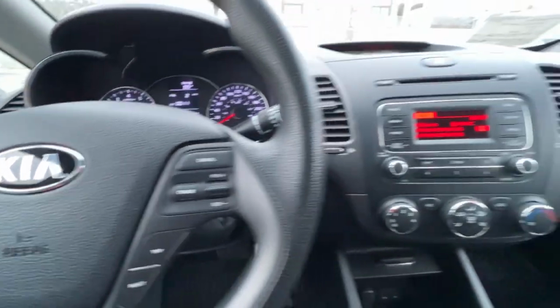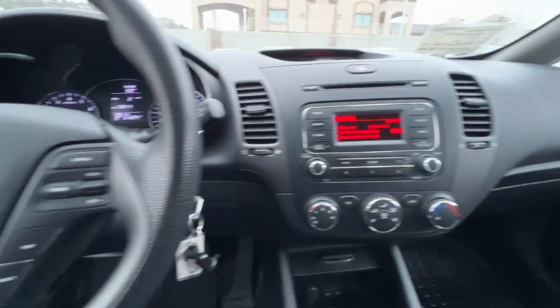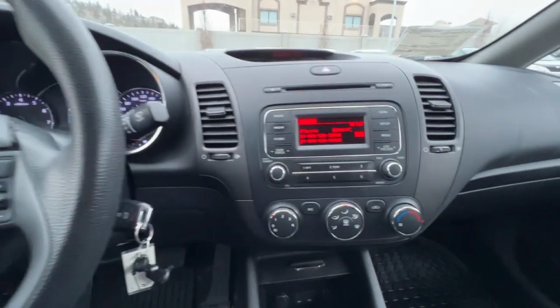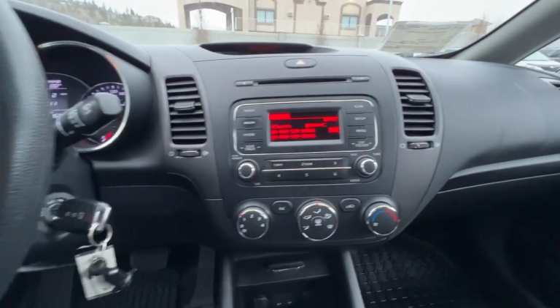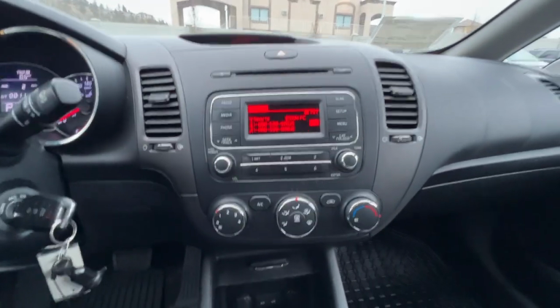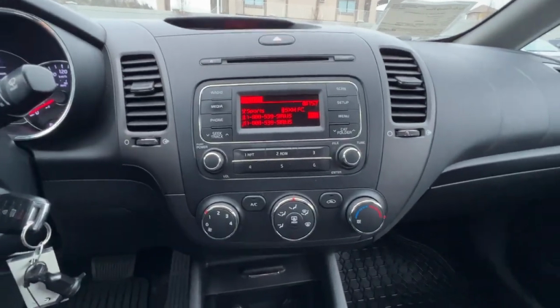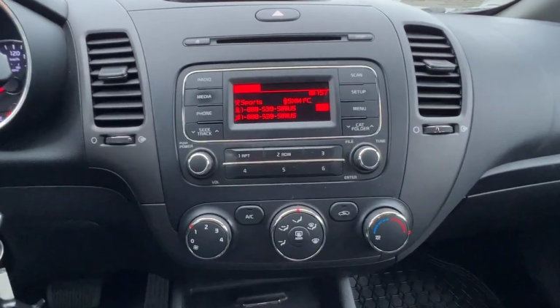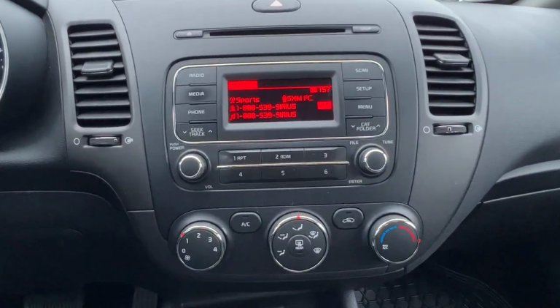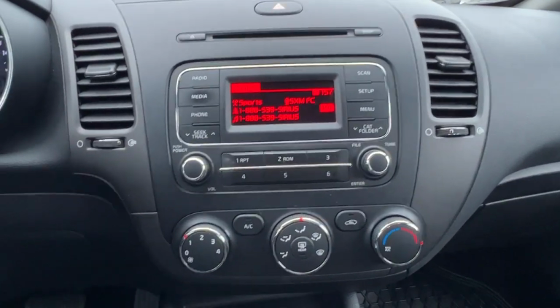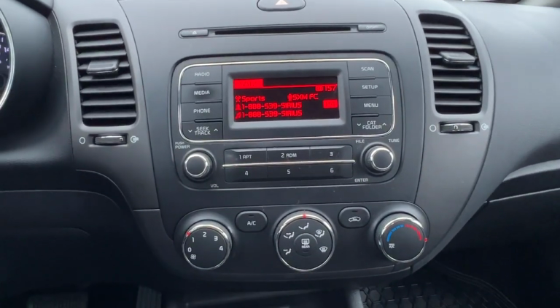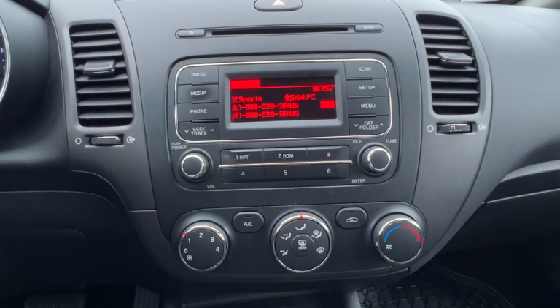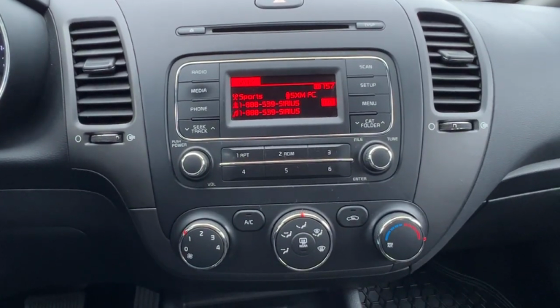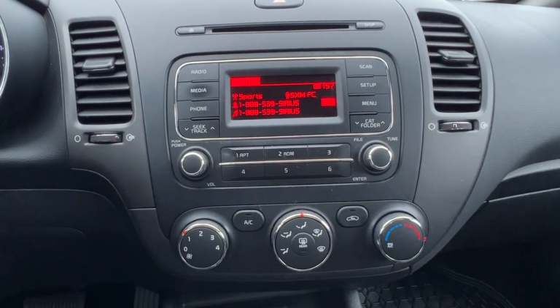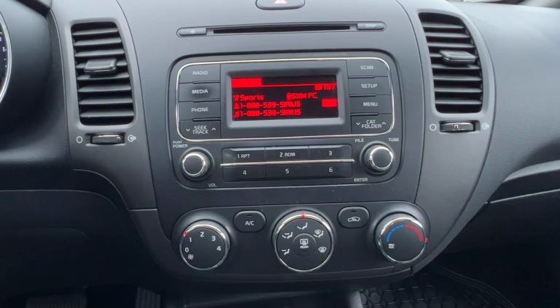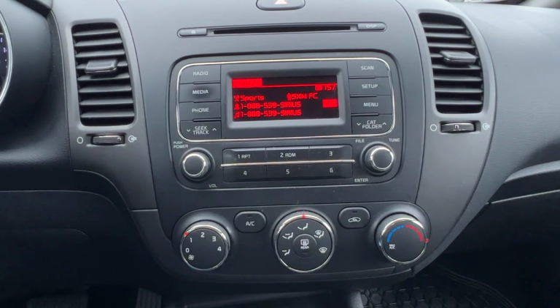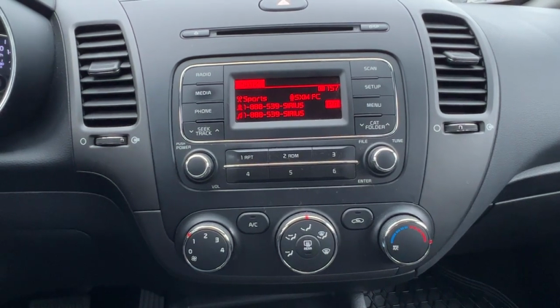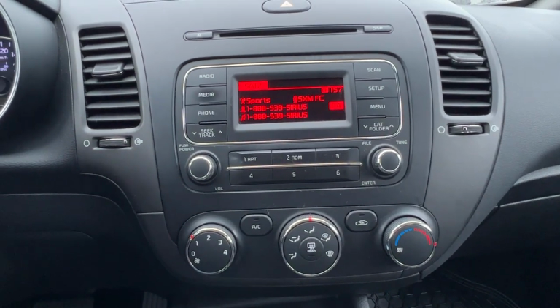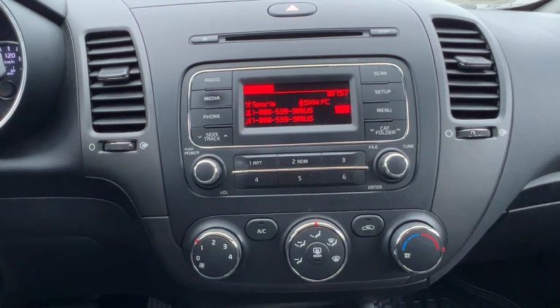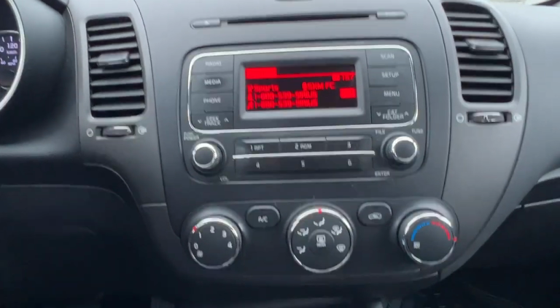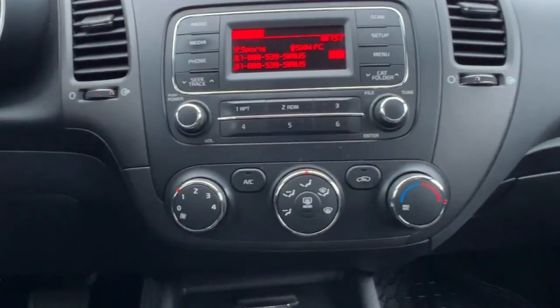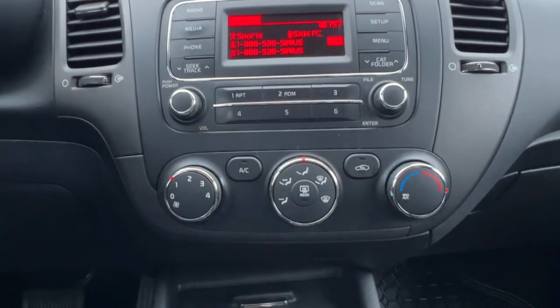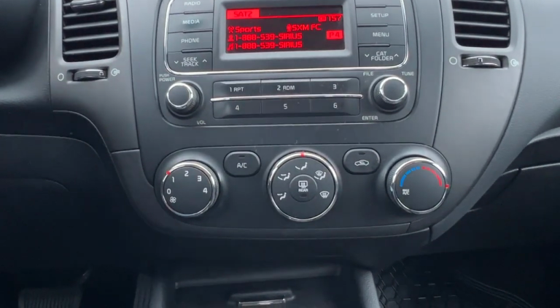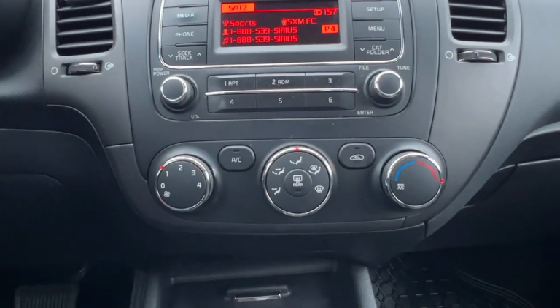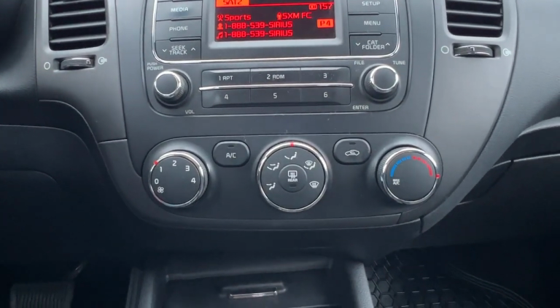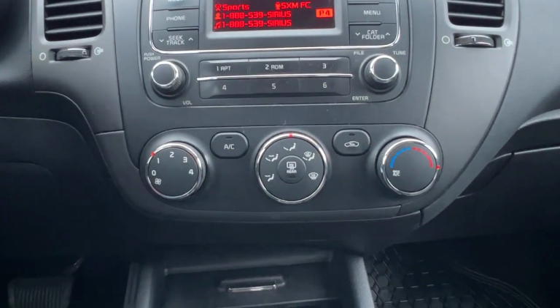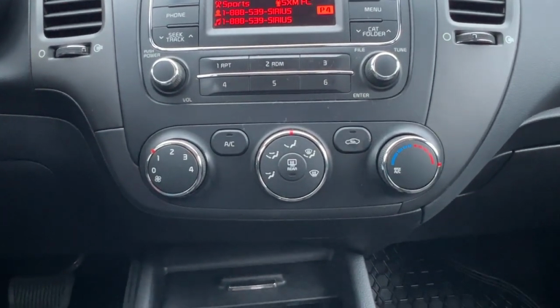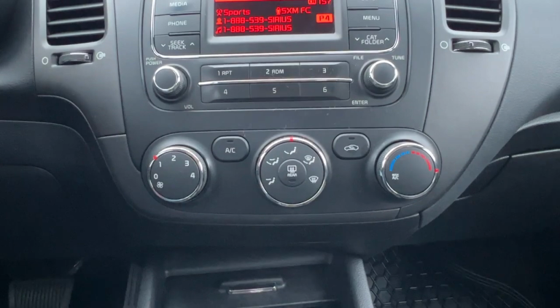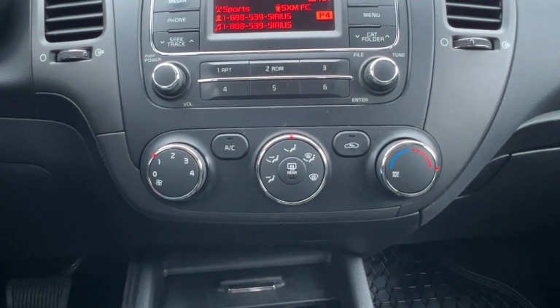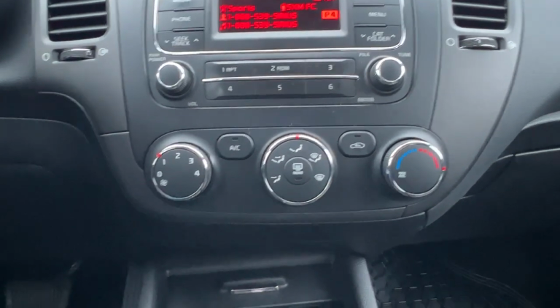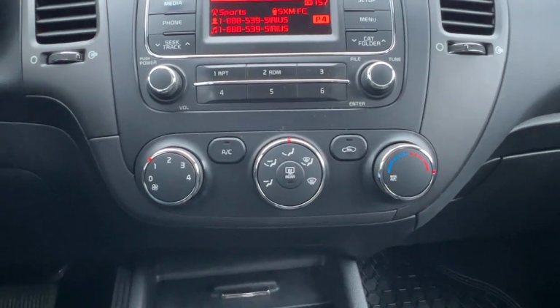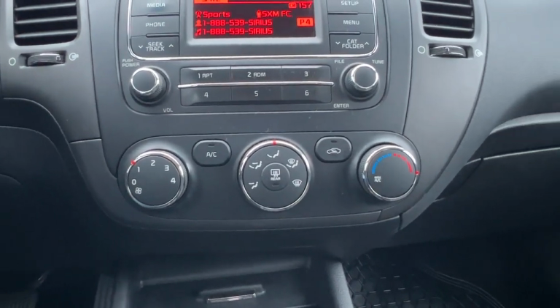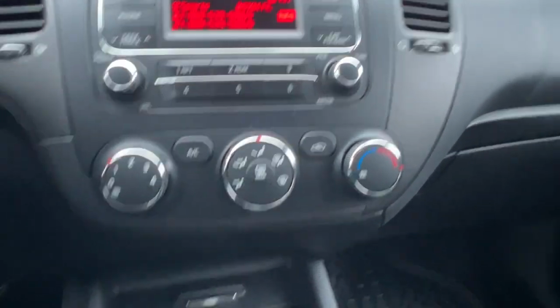Moving to the center dash, we have an AM/FM stereo with a CD player and Sirius satellite radio, as well as Bluetooth. Moving down, we've got our climate control with air conditioning and our rear window defrost.